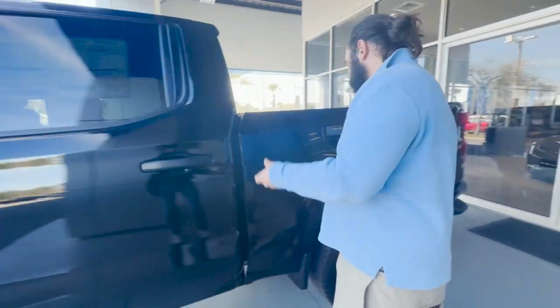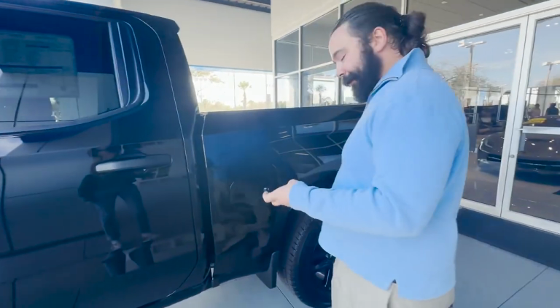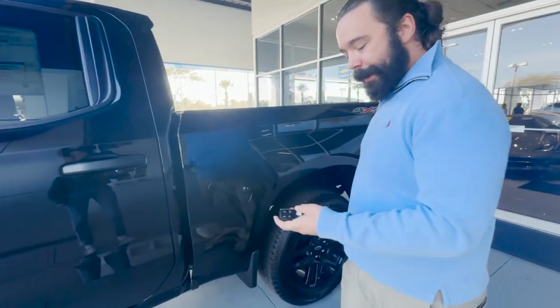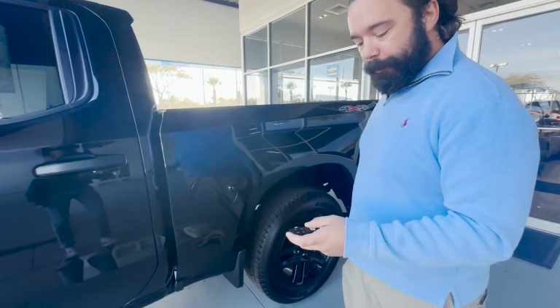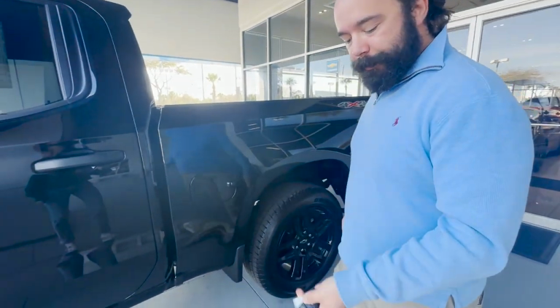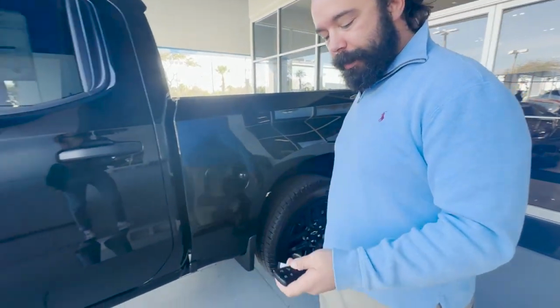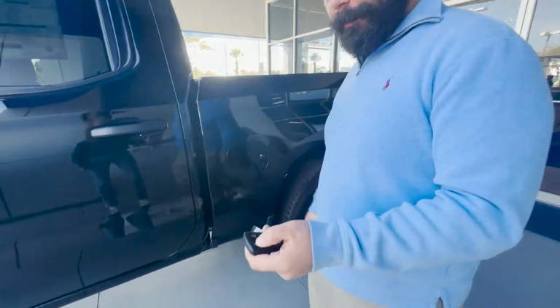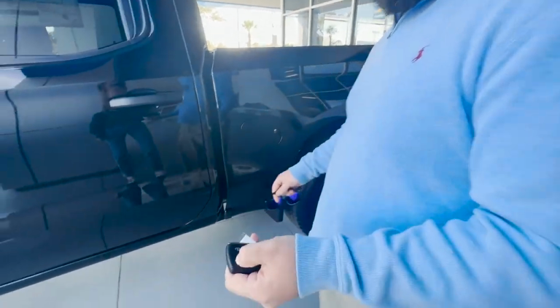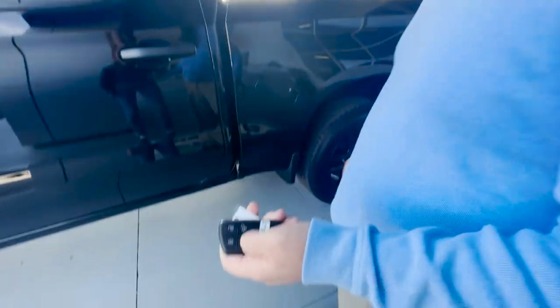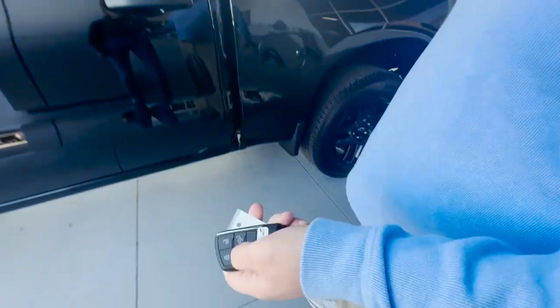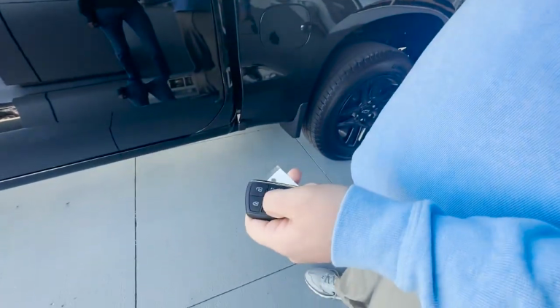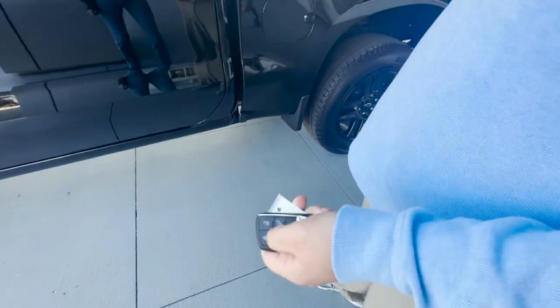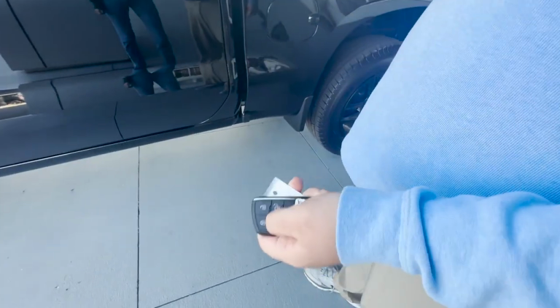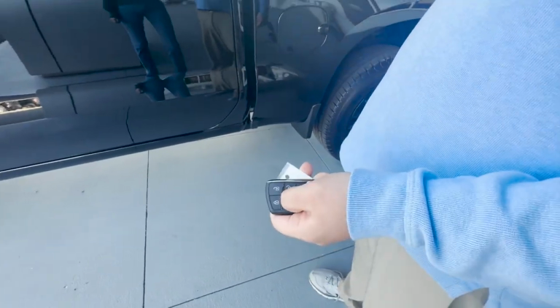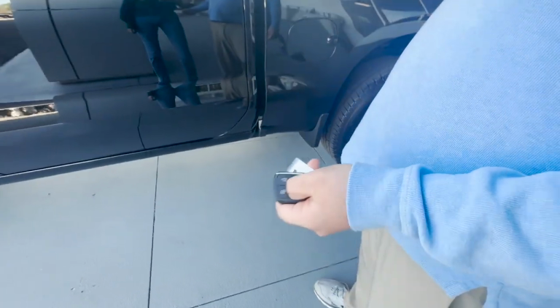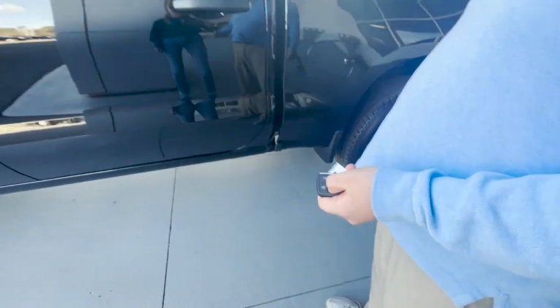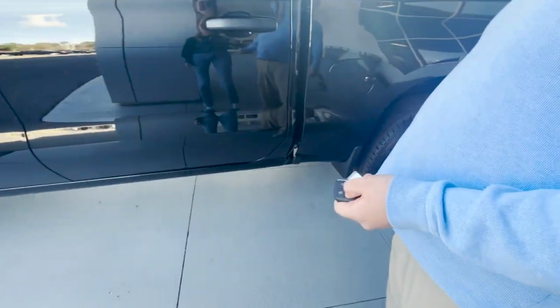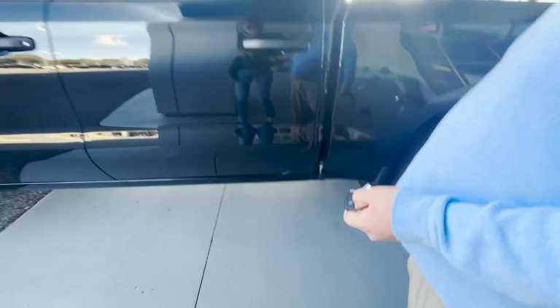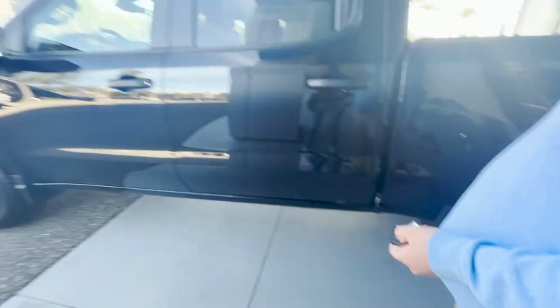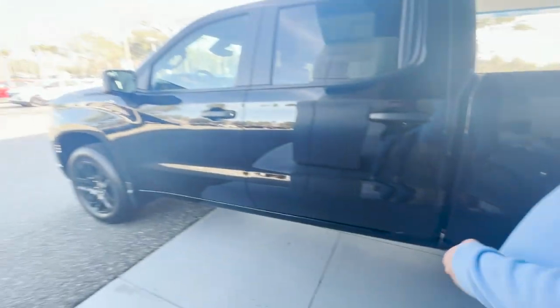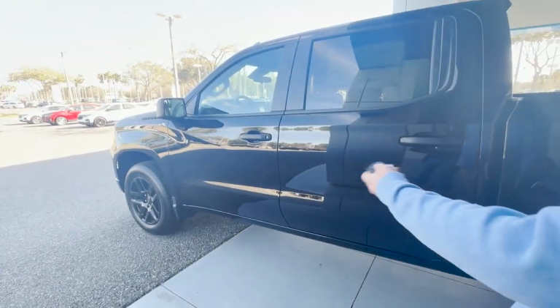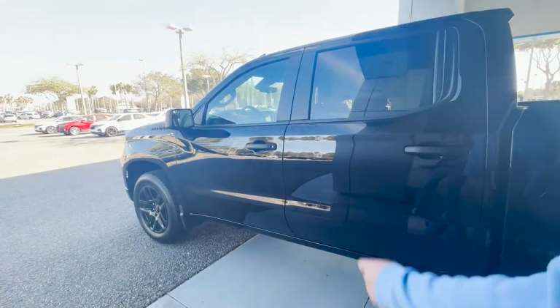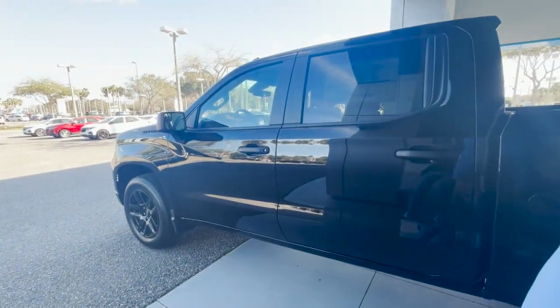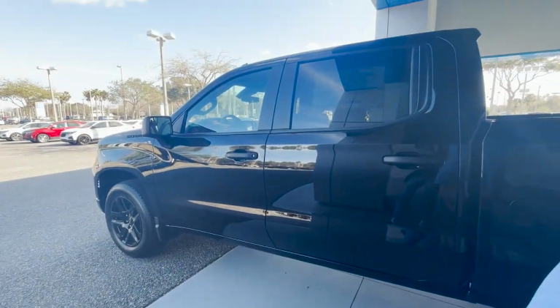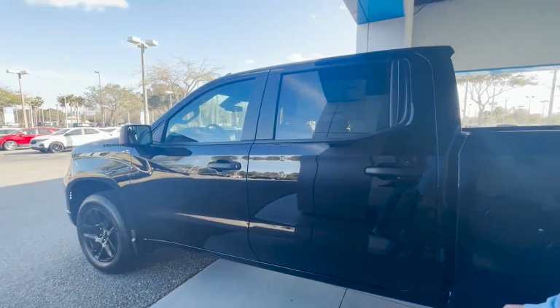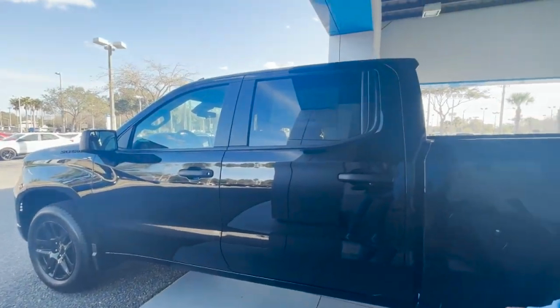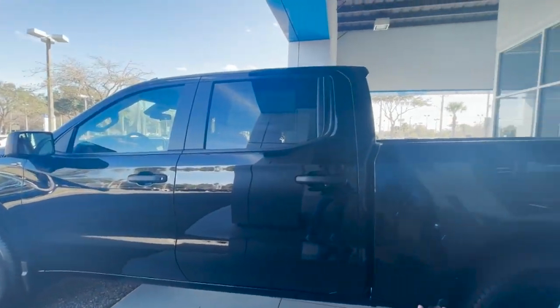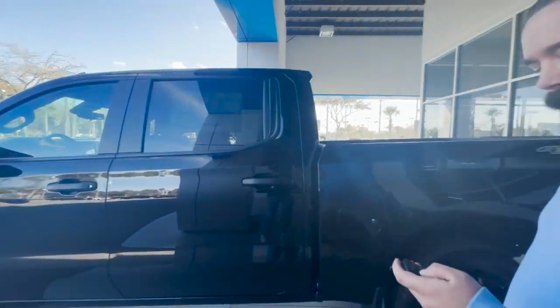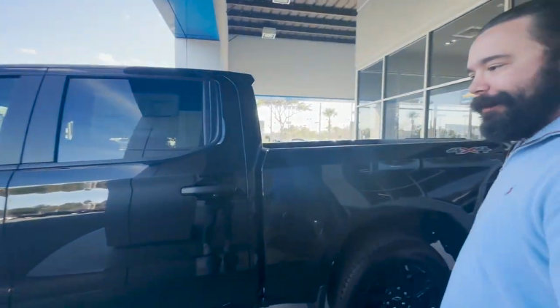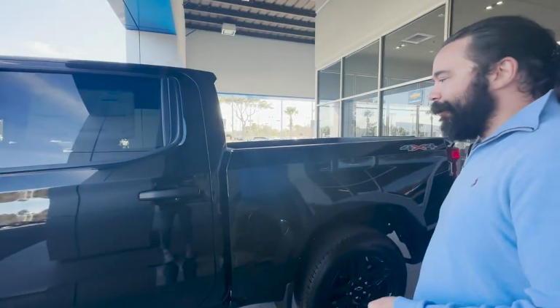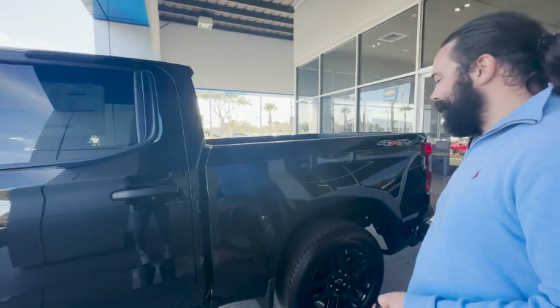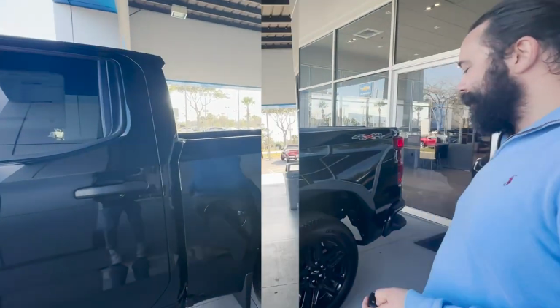It does have the remote start, so just lock it up and hit the start button twice, and it'll start up to get the engine warmed up for you.